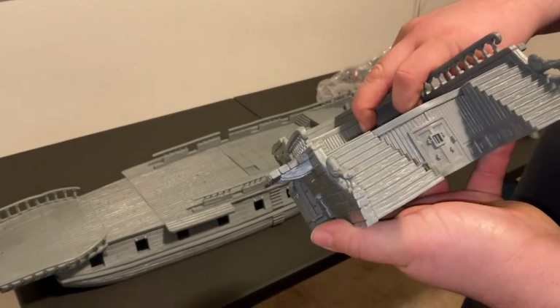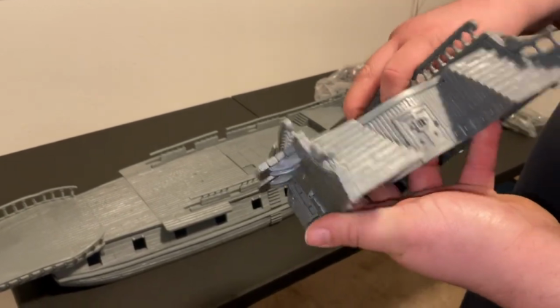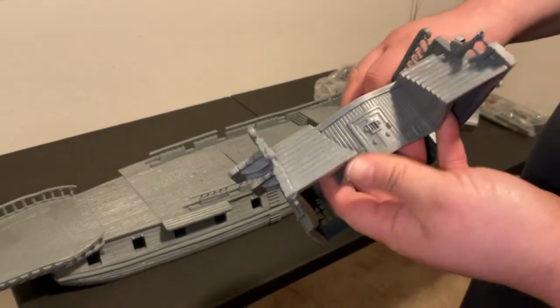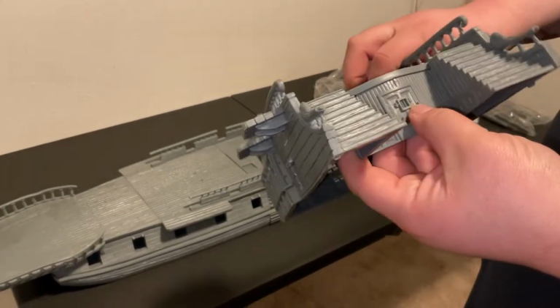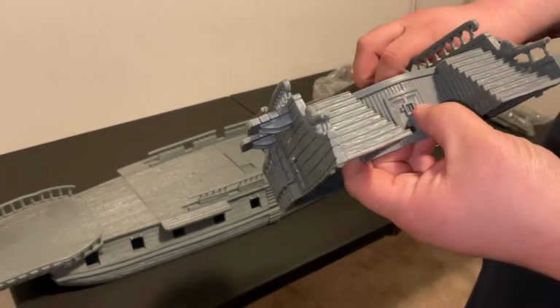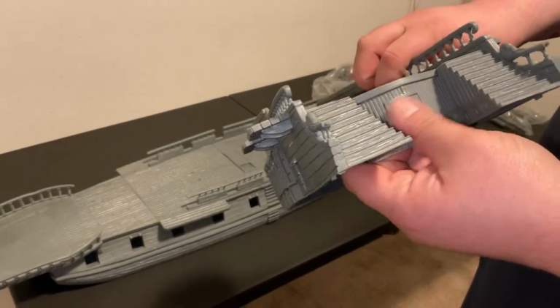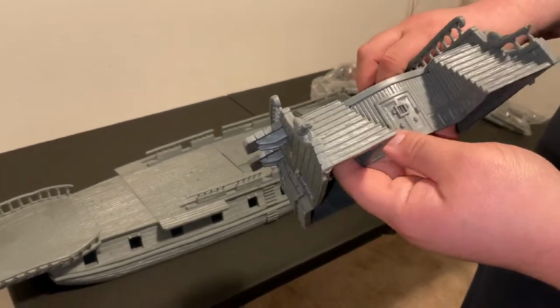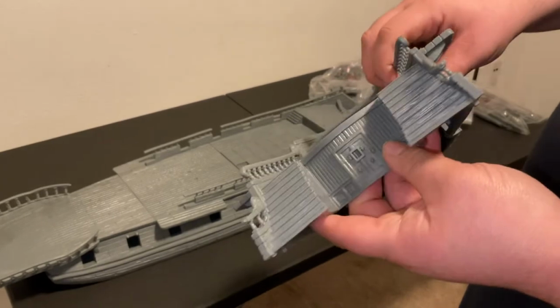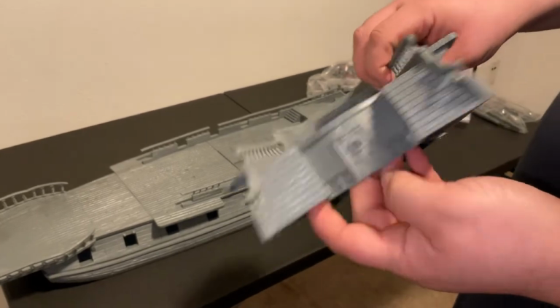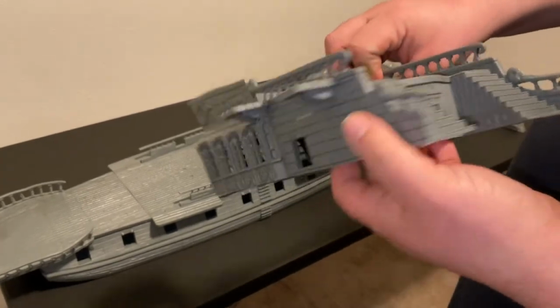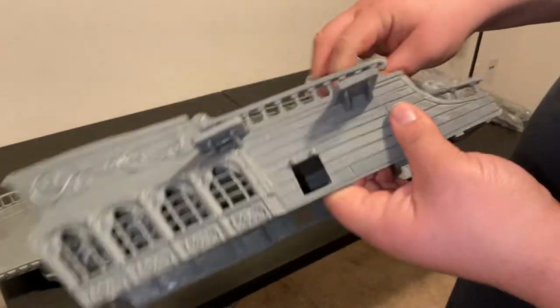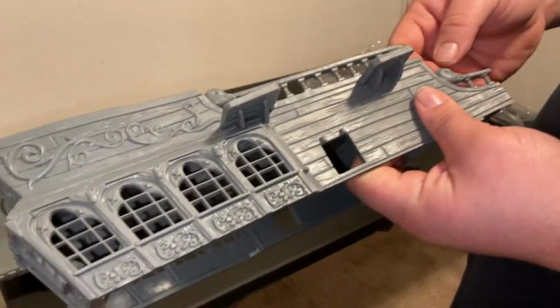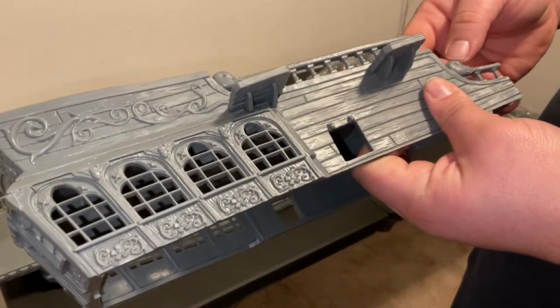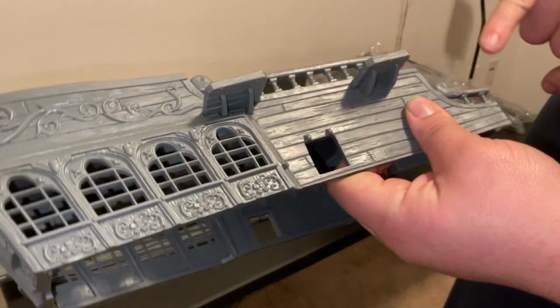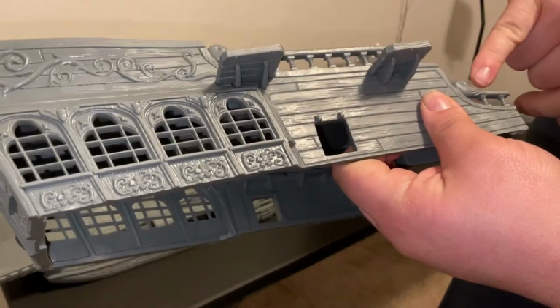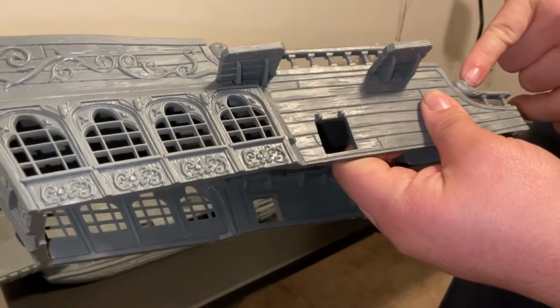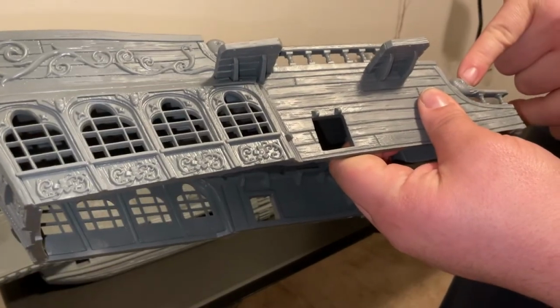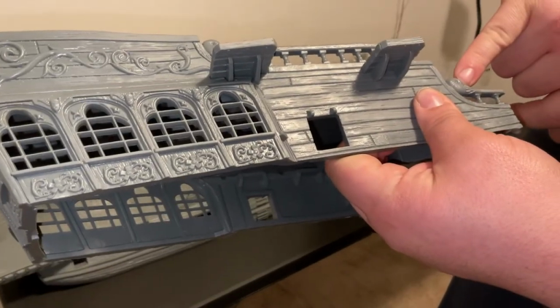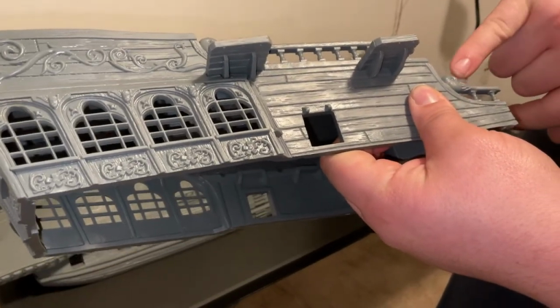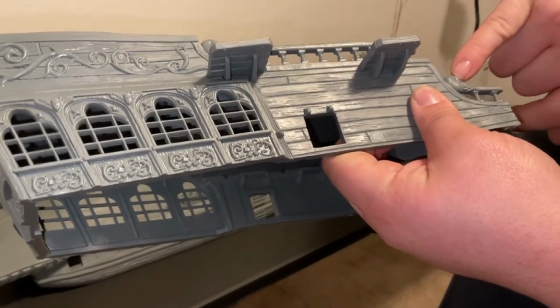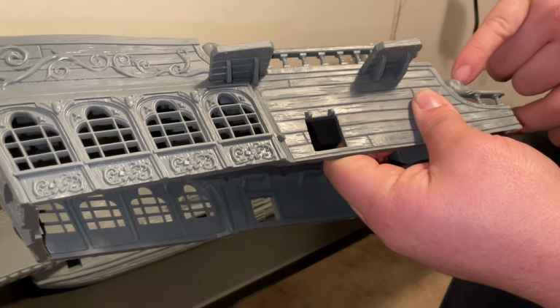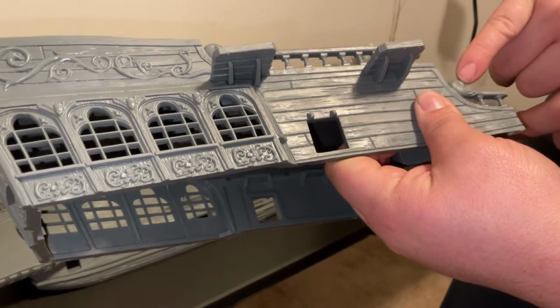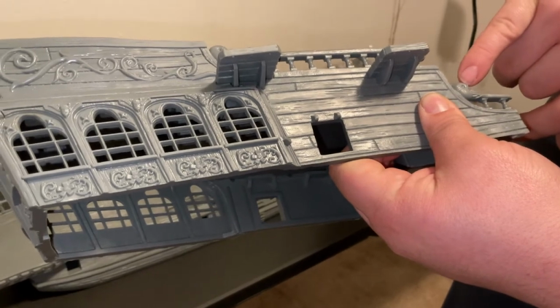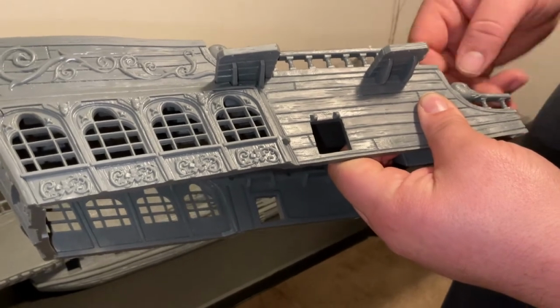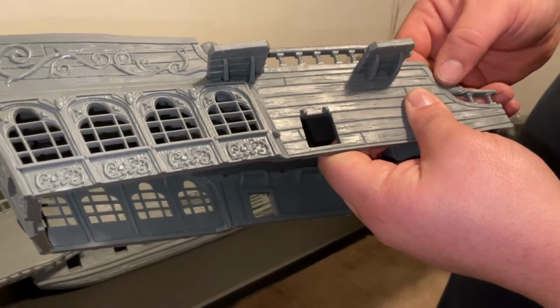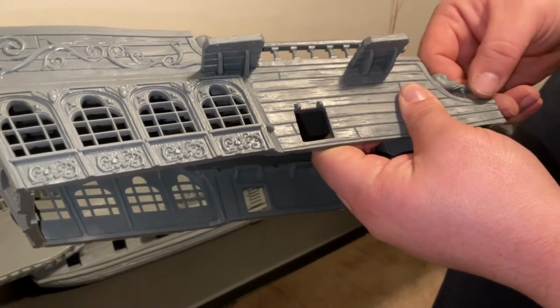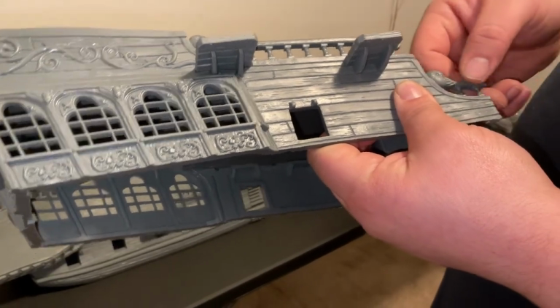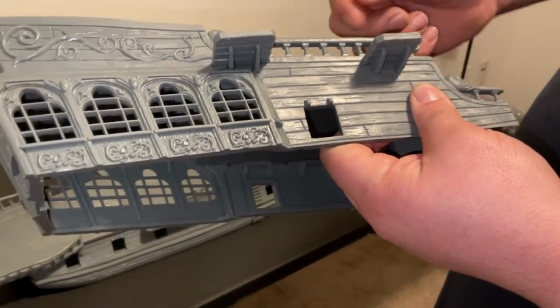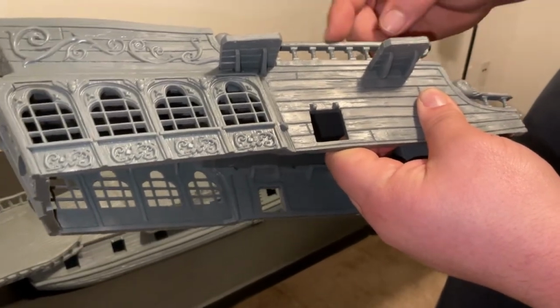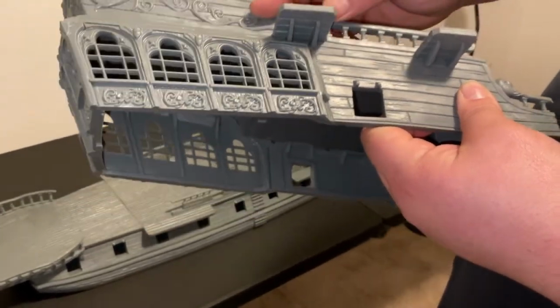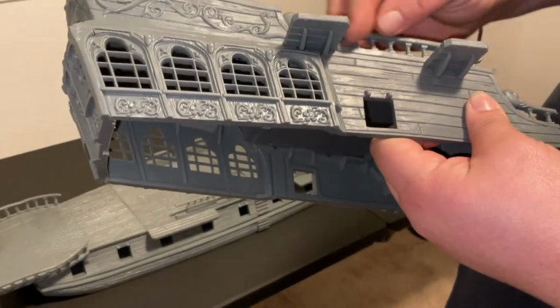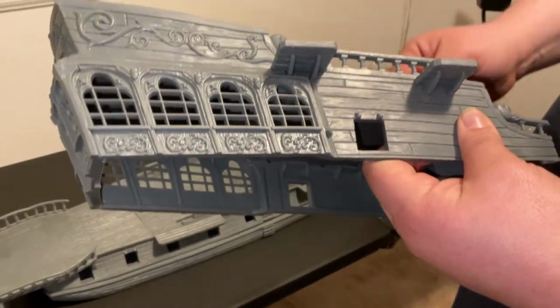I'm honestly kind of impressed — I thought it would be a little less detailed than this. I've seen some of the pictures, but these little carved critters at the ends of the railings — finials — are really well done.